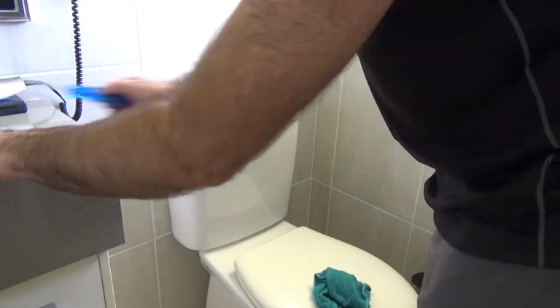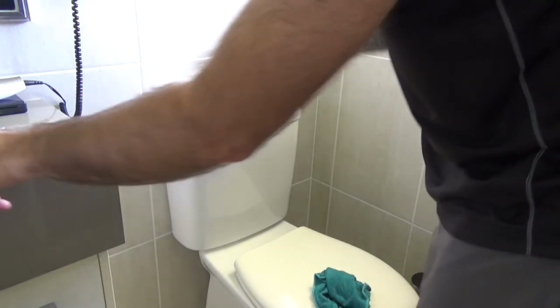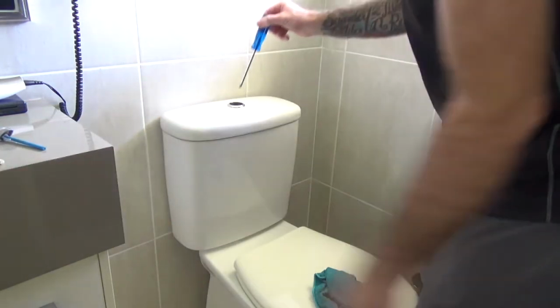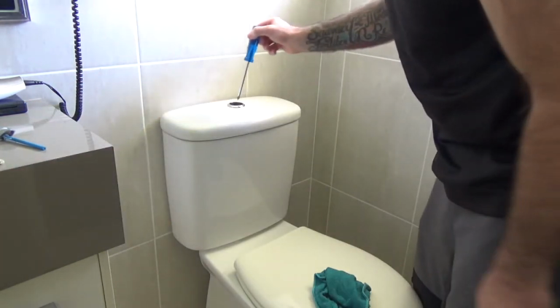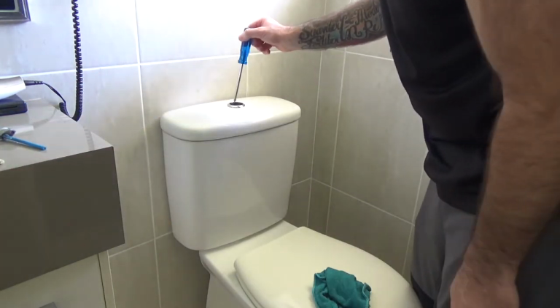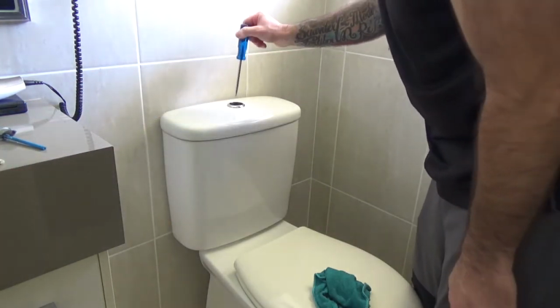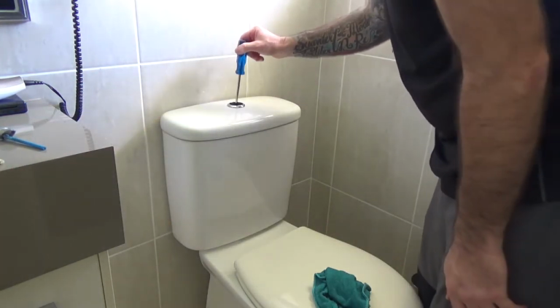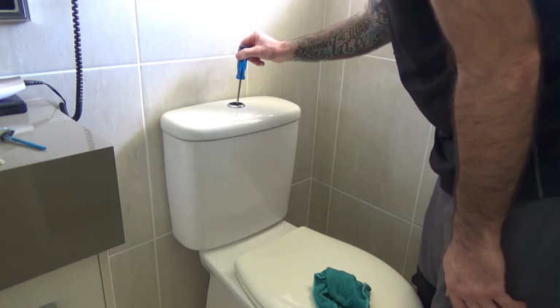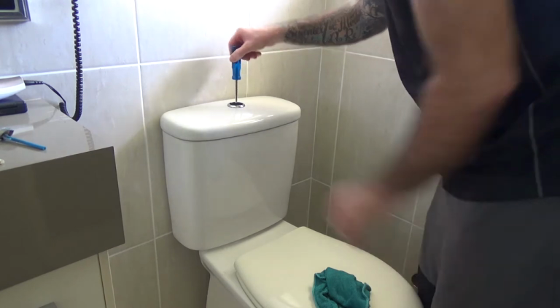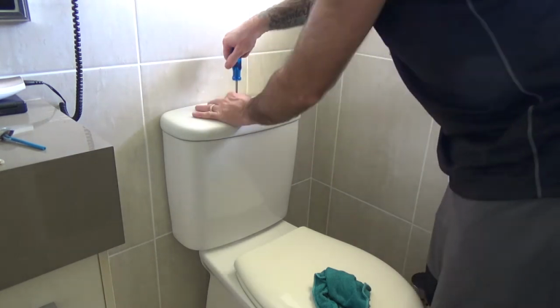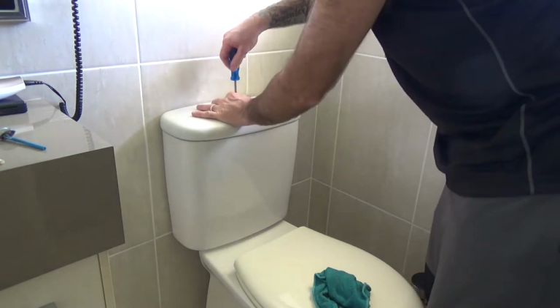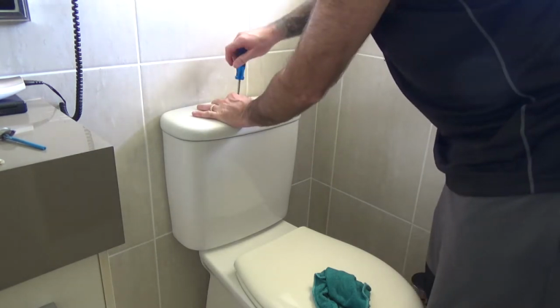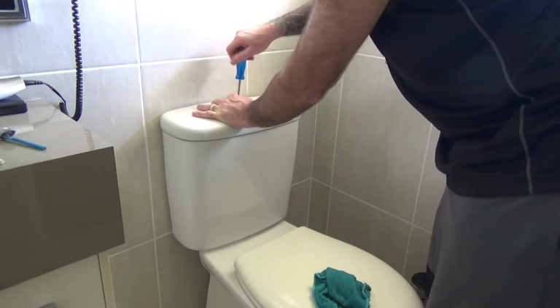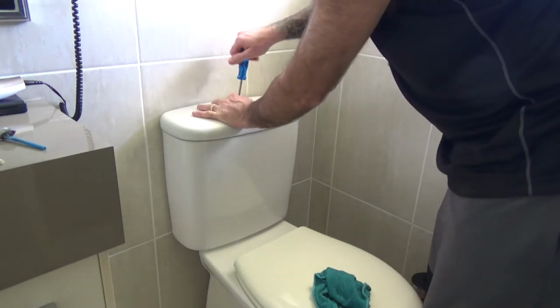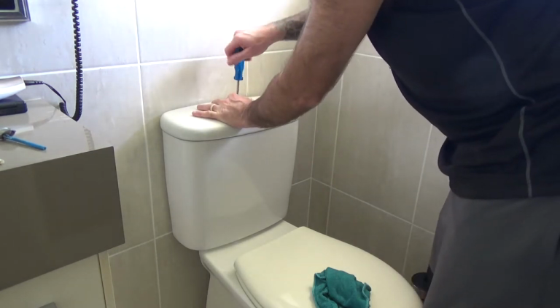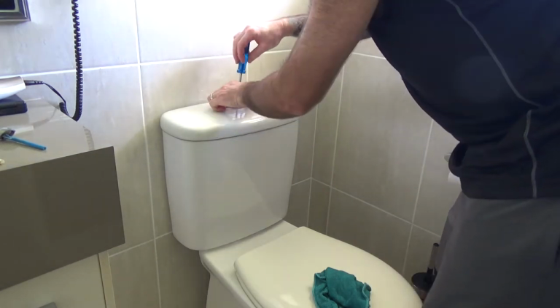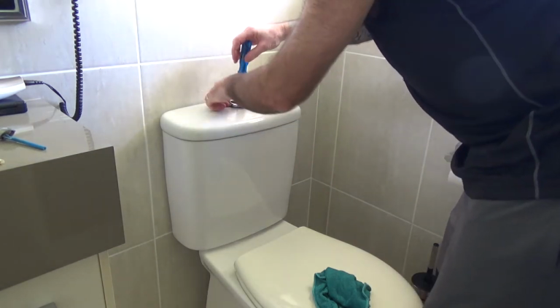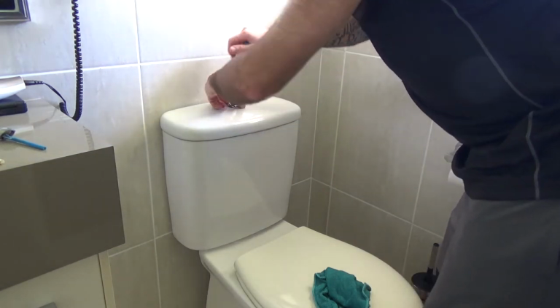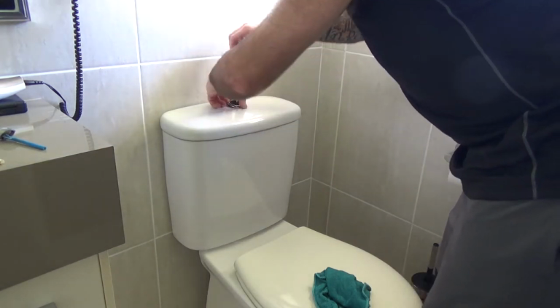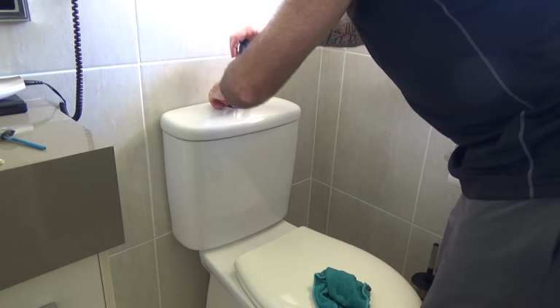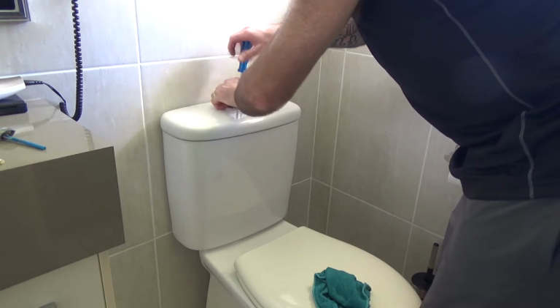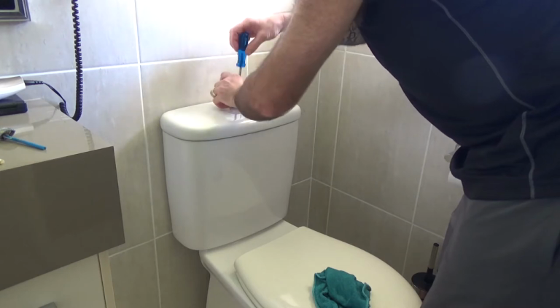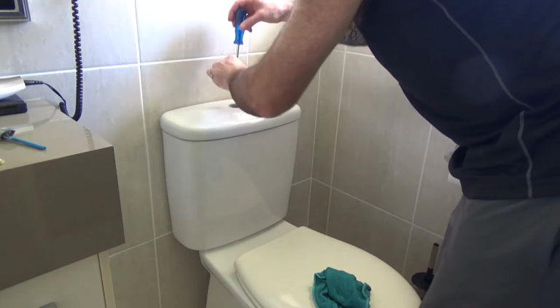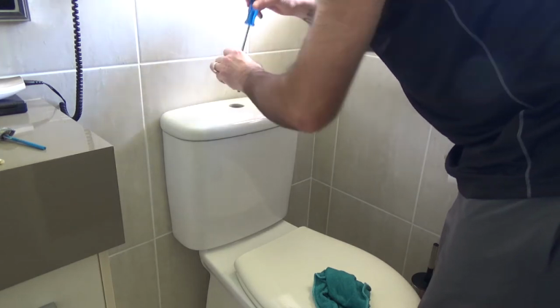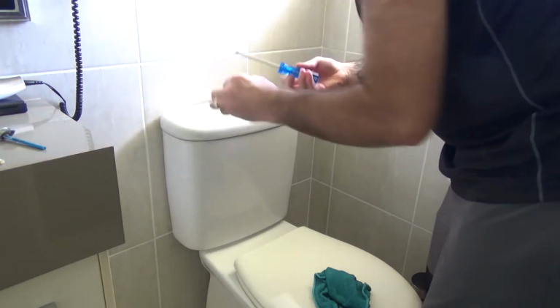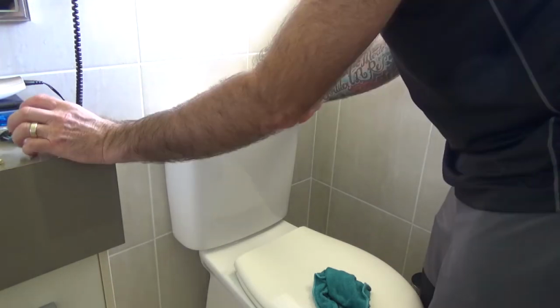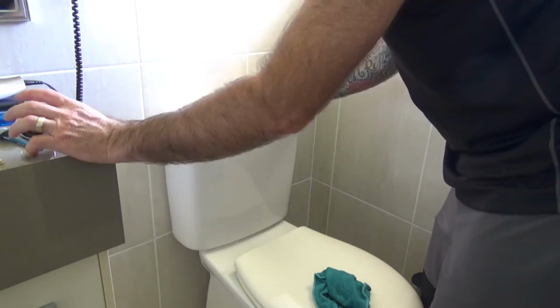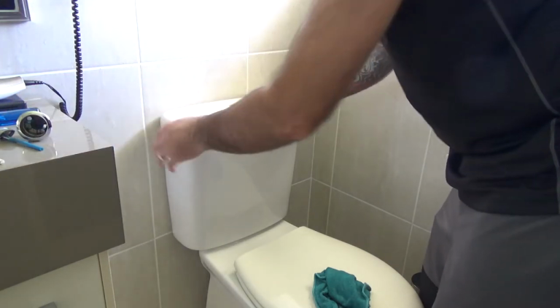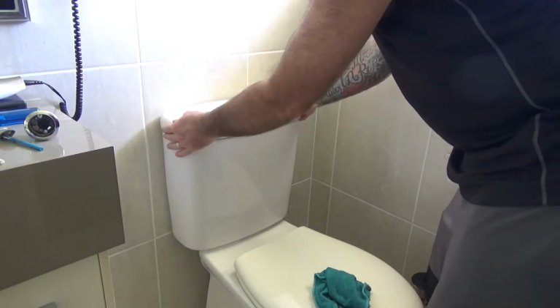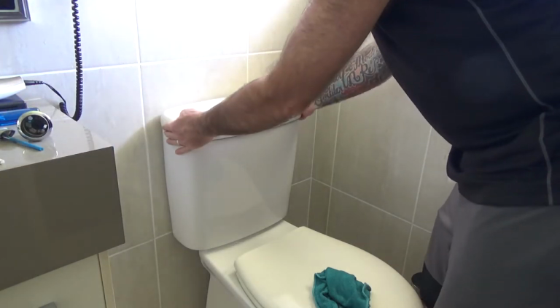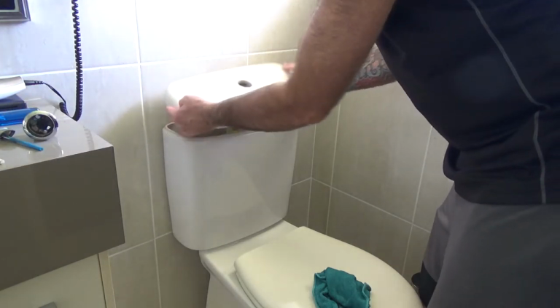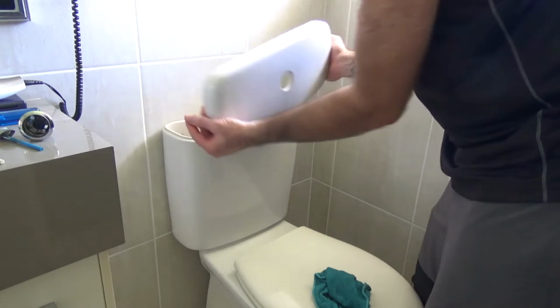You've got a little plastic screw down in the center here that you need to remove. Then the lid just lifts off.